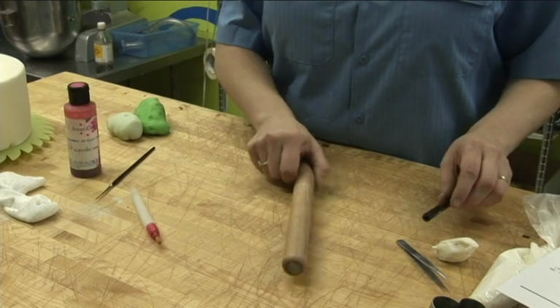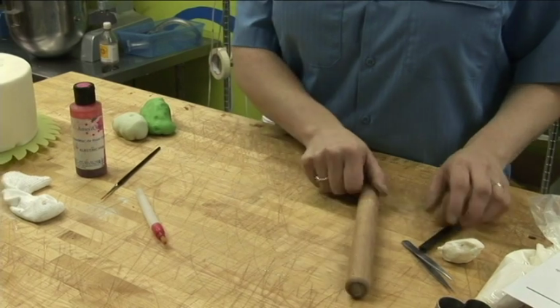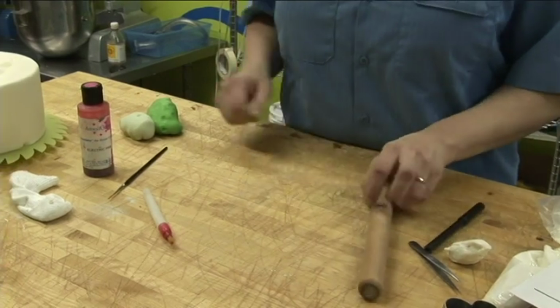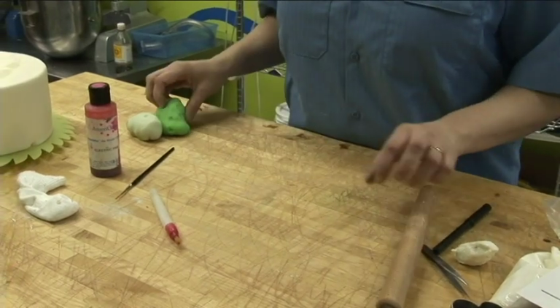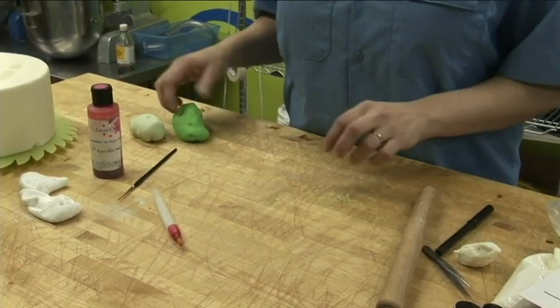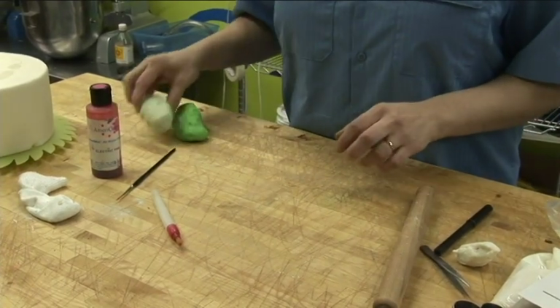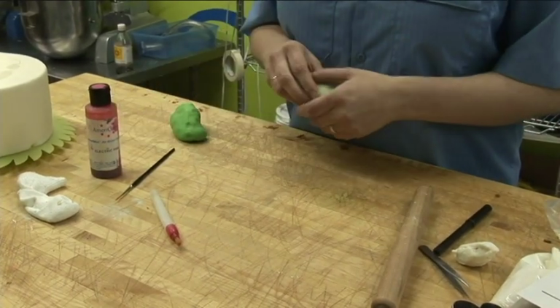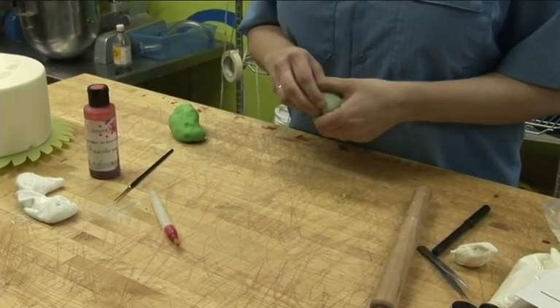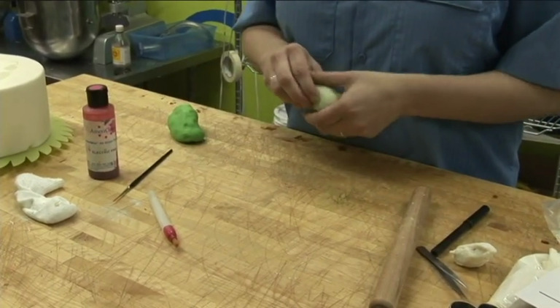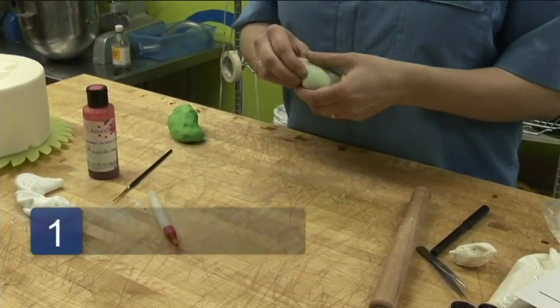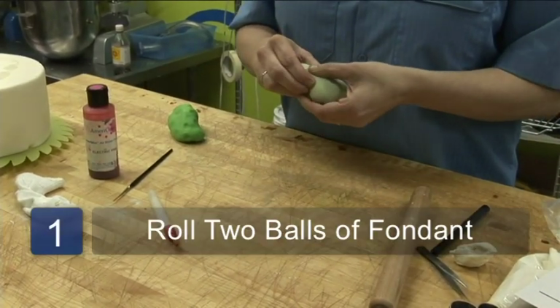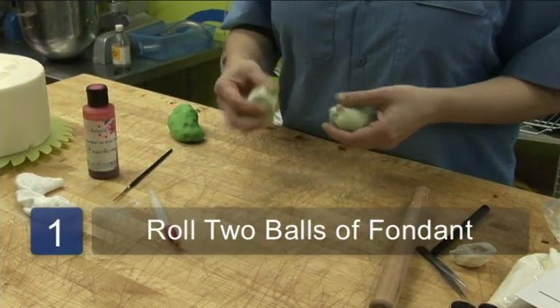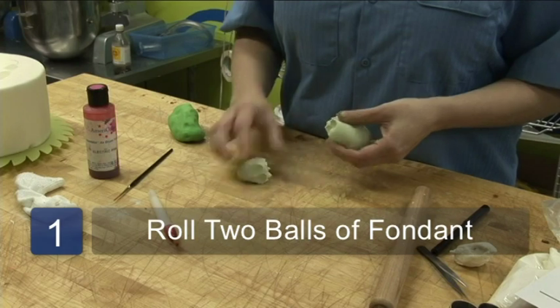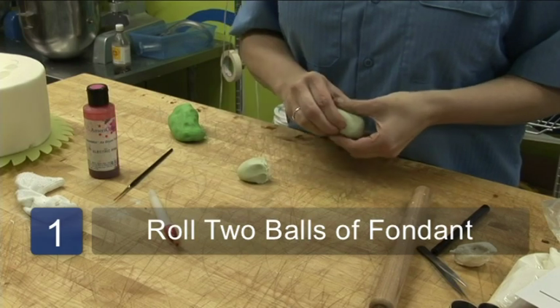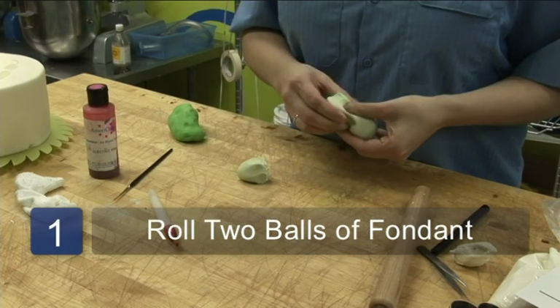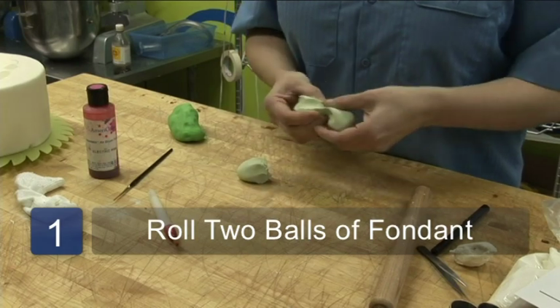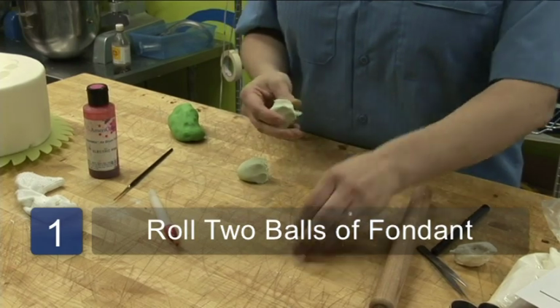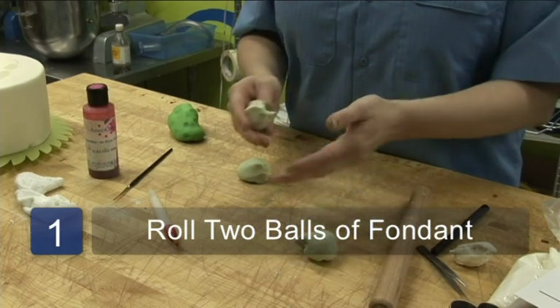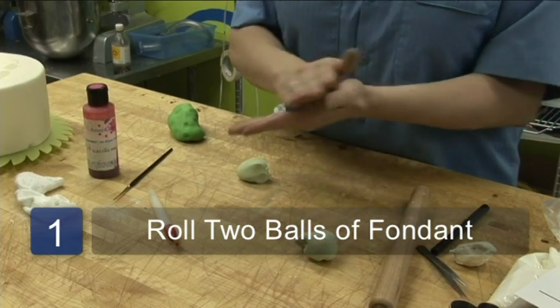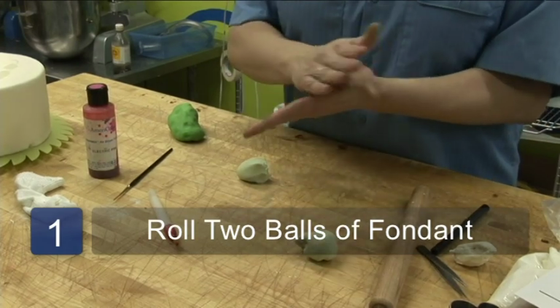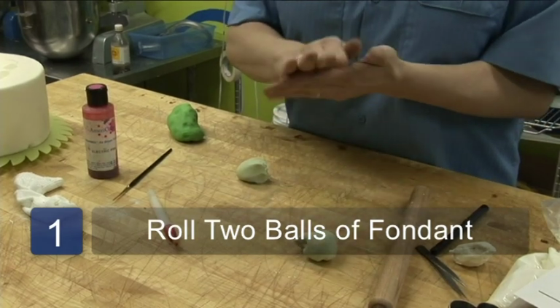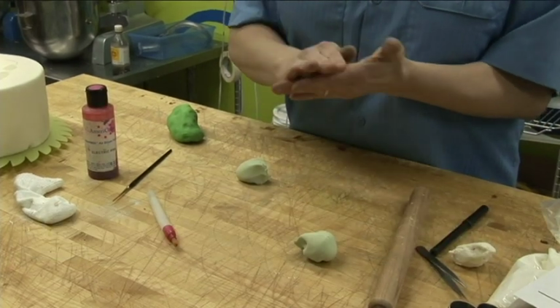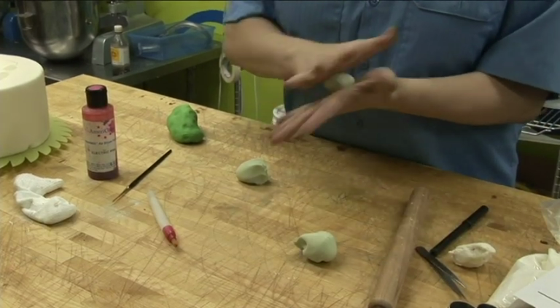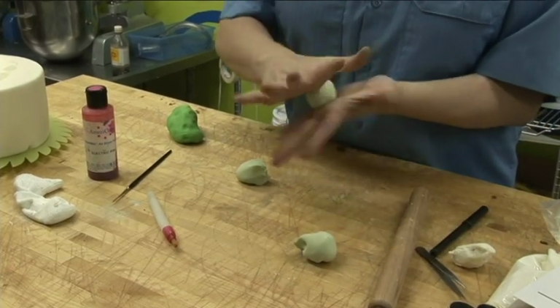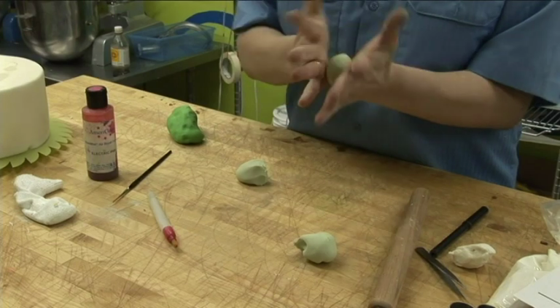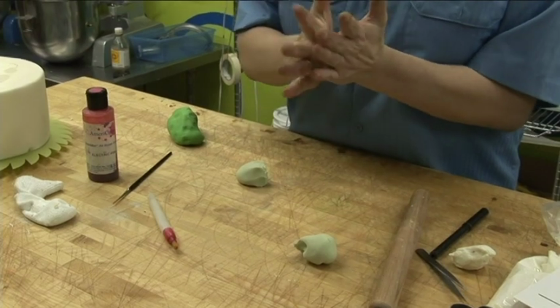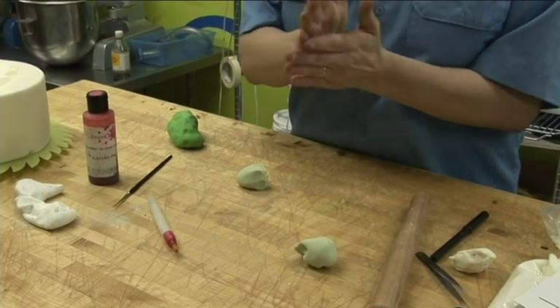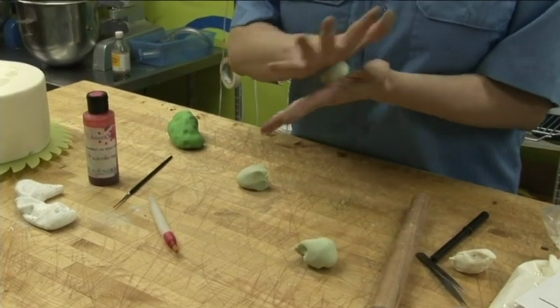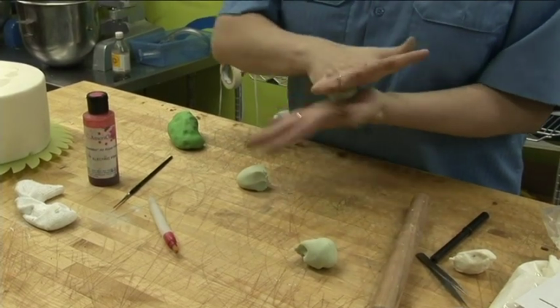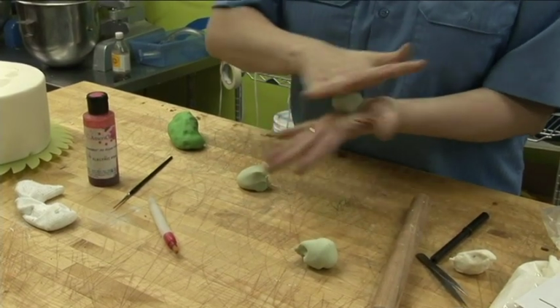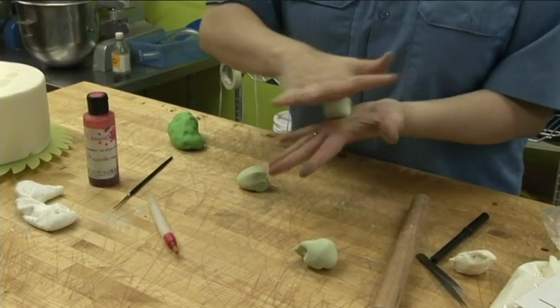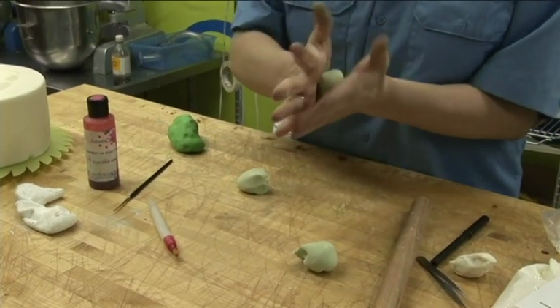The first thing we're going to do is make the peas. We're going to take two equal parts of the light green fondant and roll them into a little ball each.